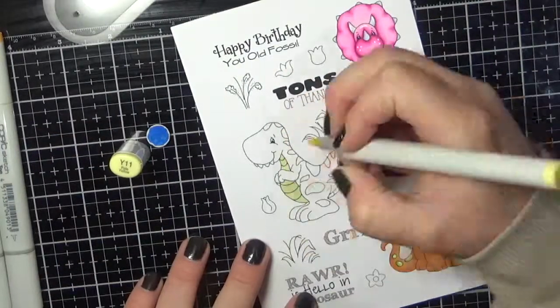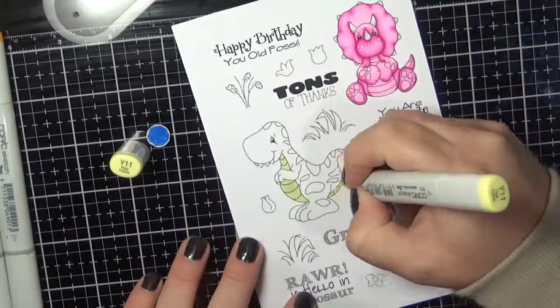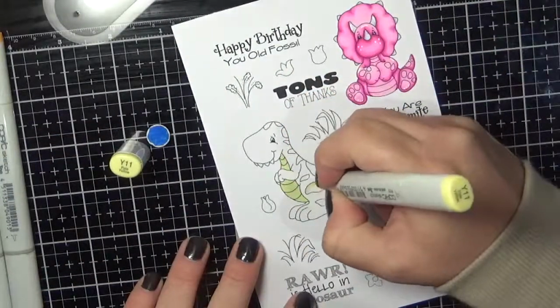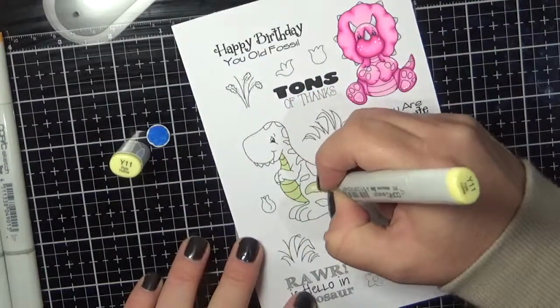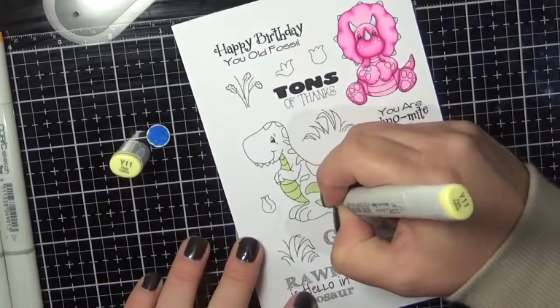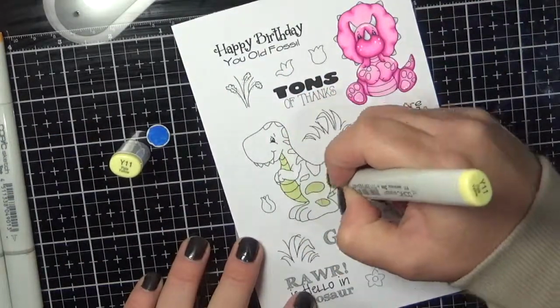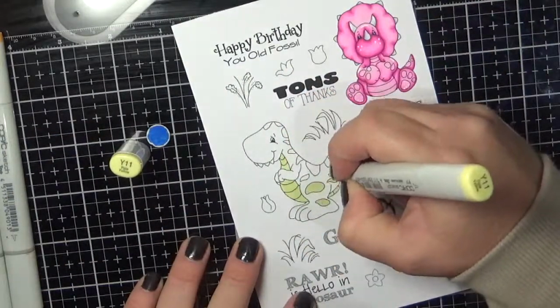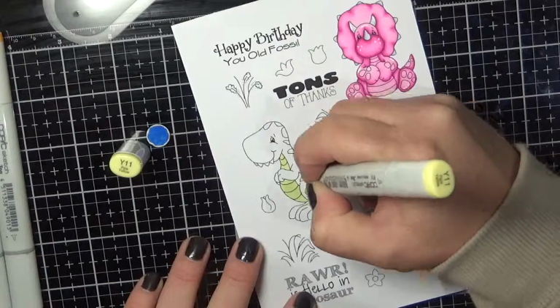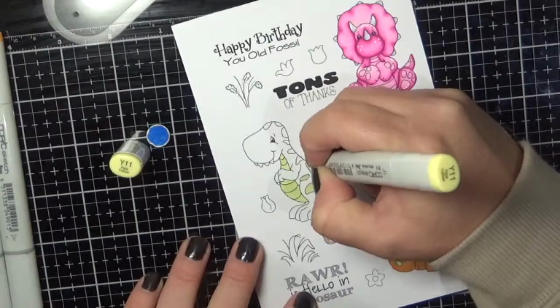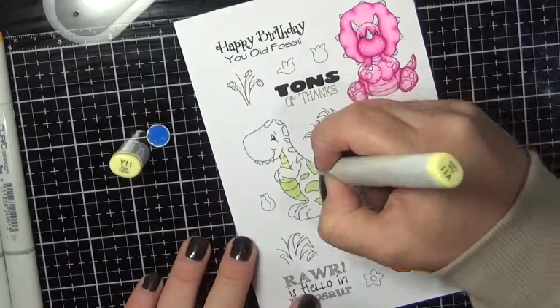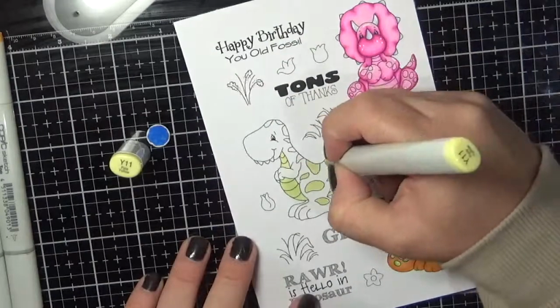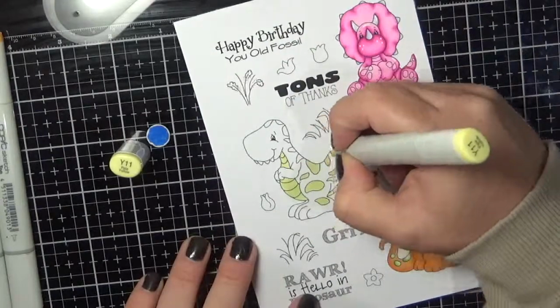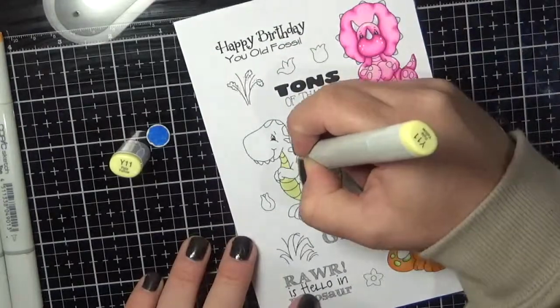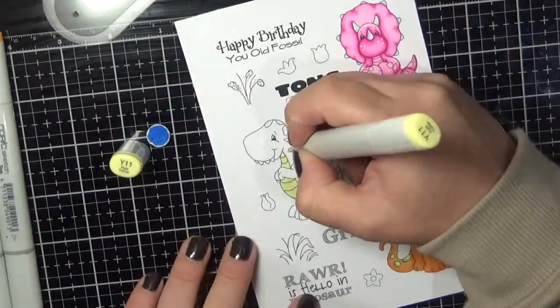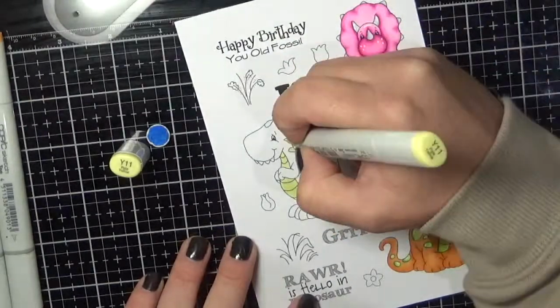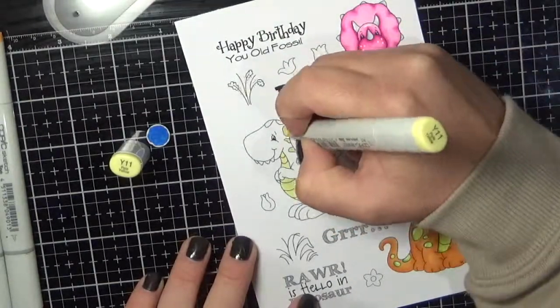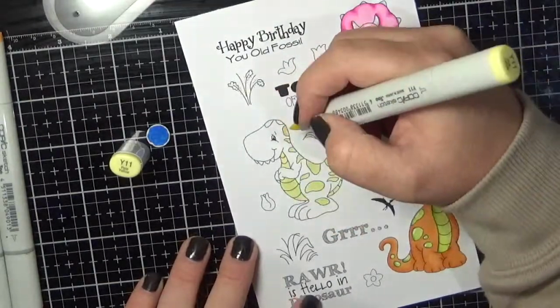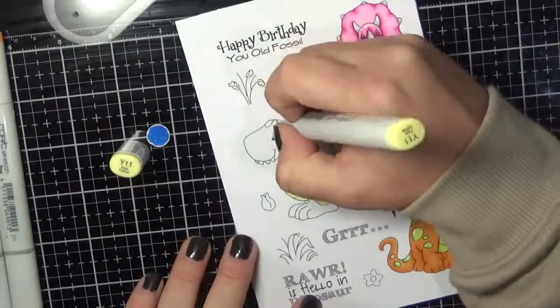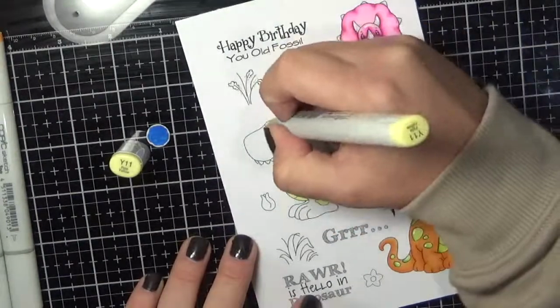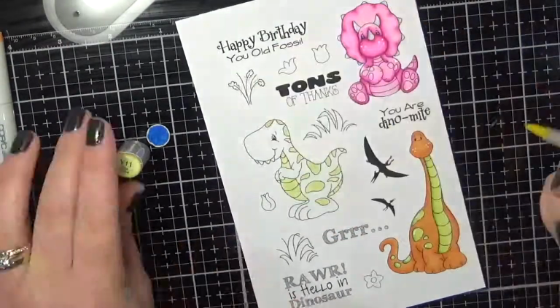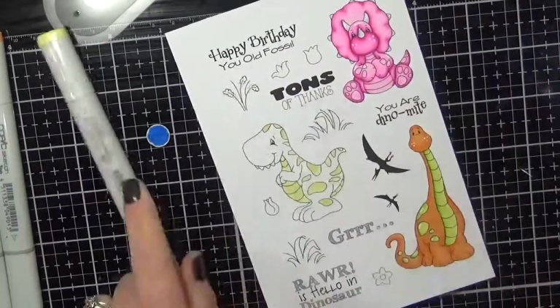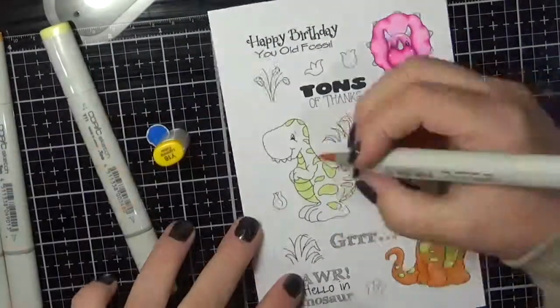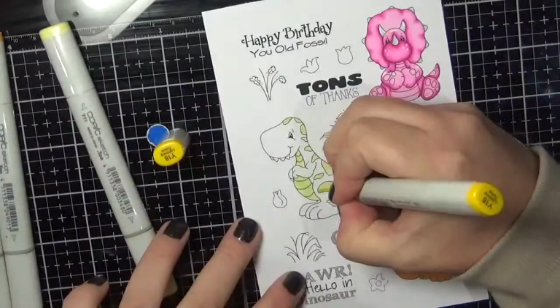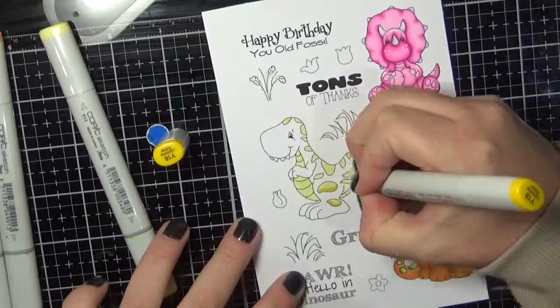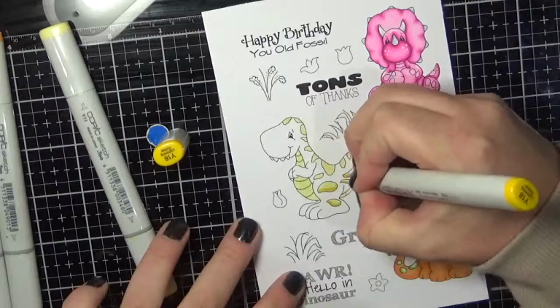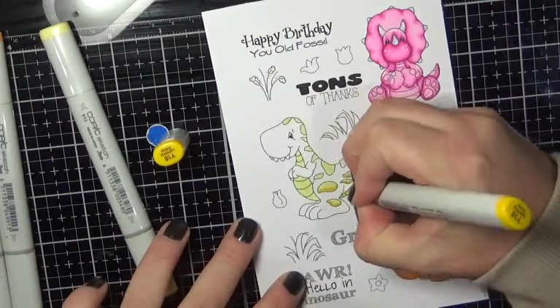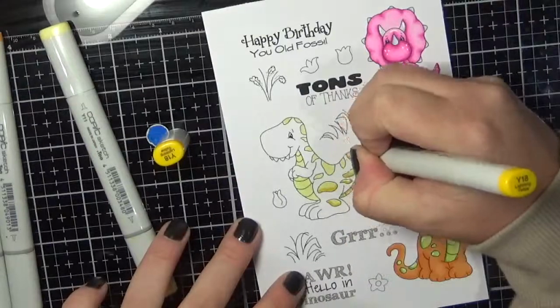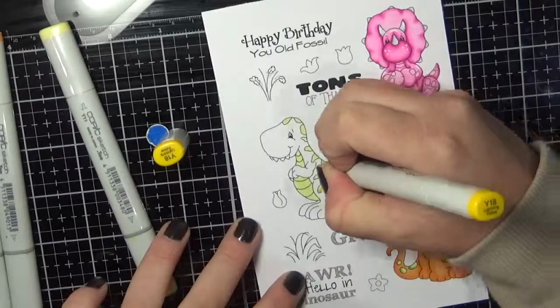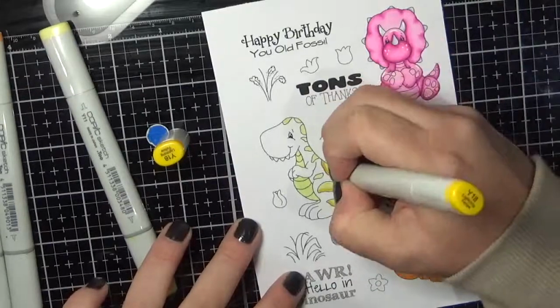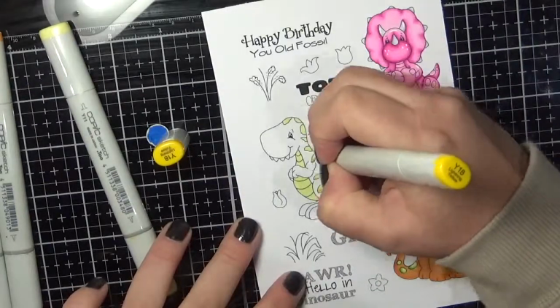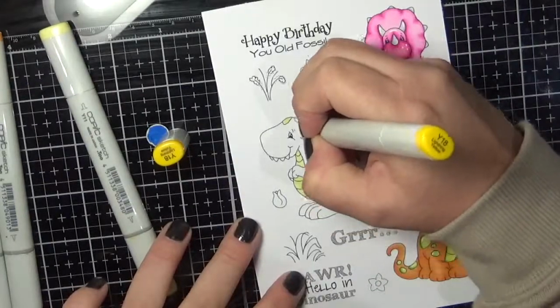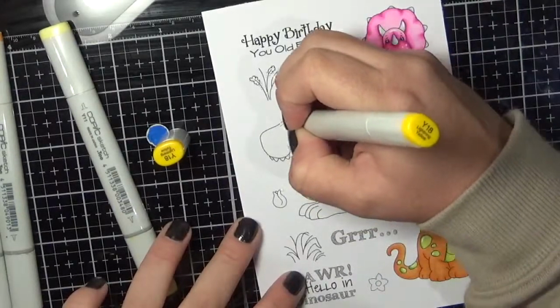Now I am going in on the last dinosaur. For this one I am using blues and yellows — B12, 14, 16, and 18, and Y11, 13, and 18.